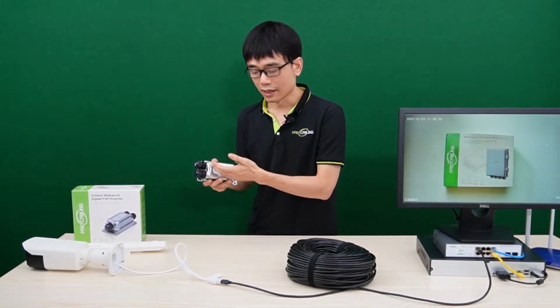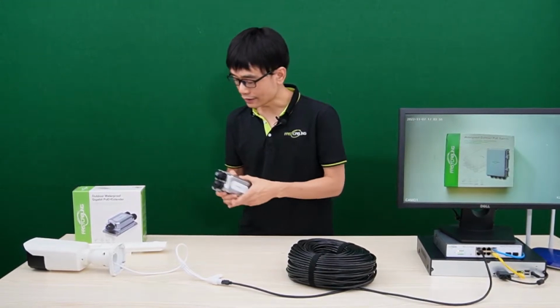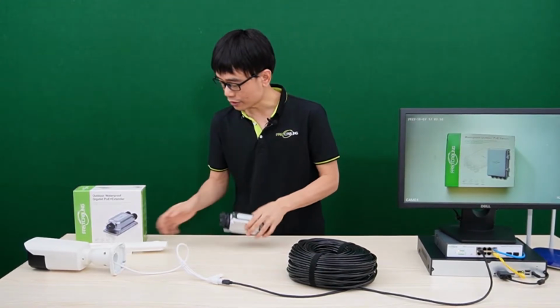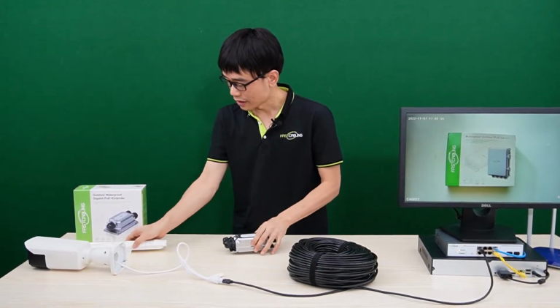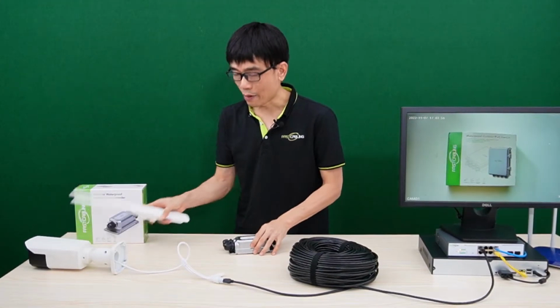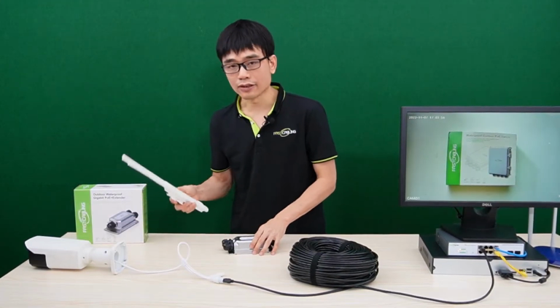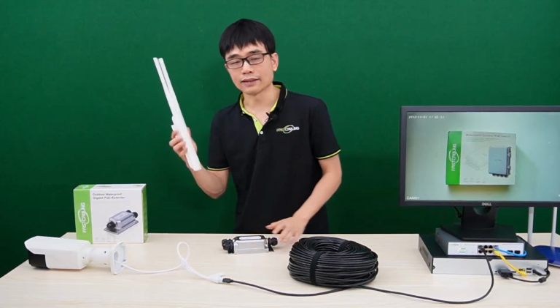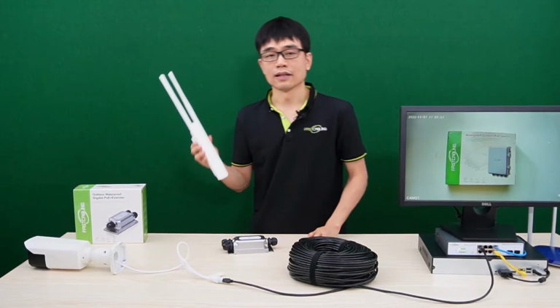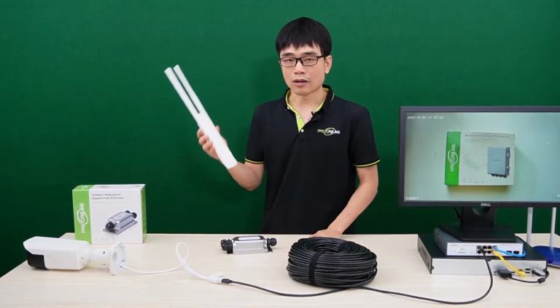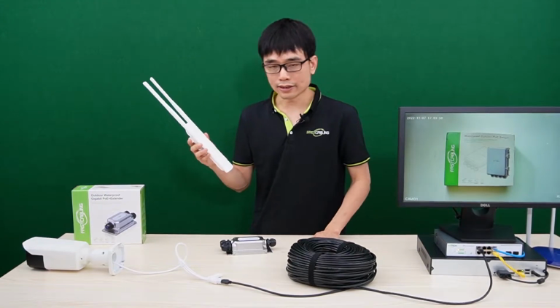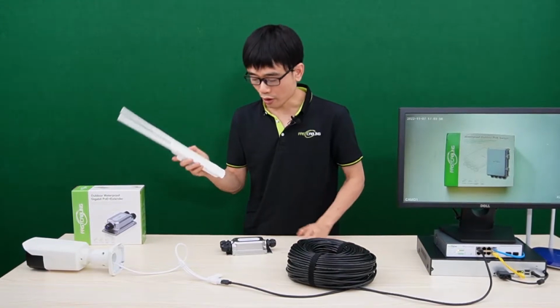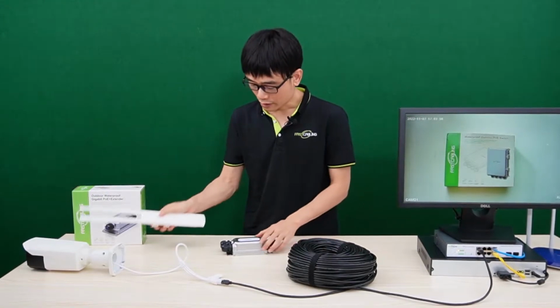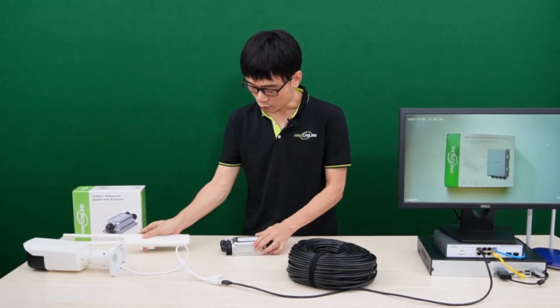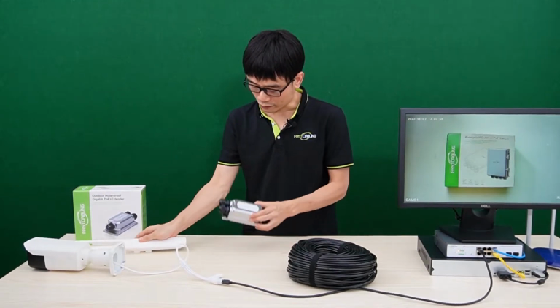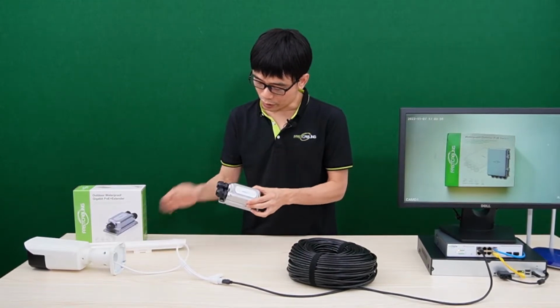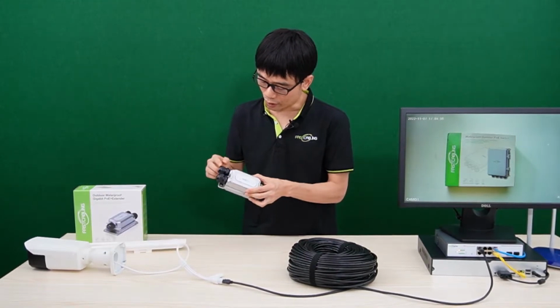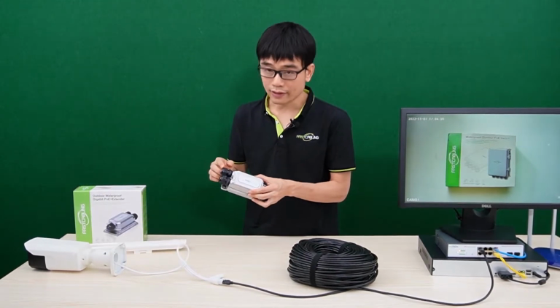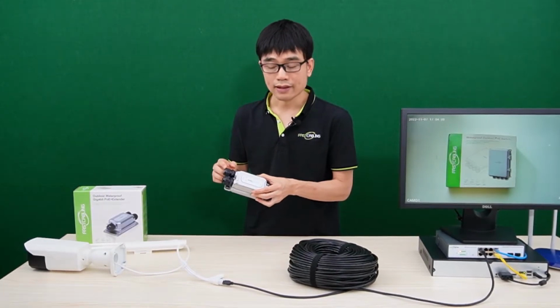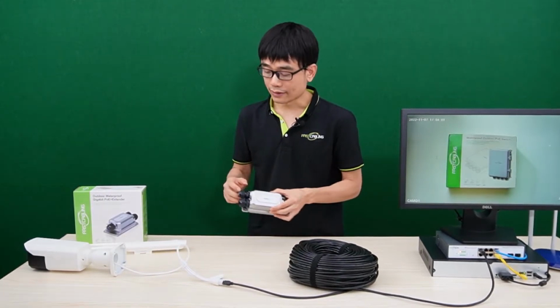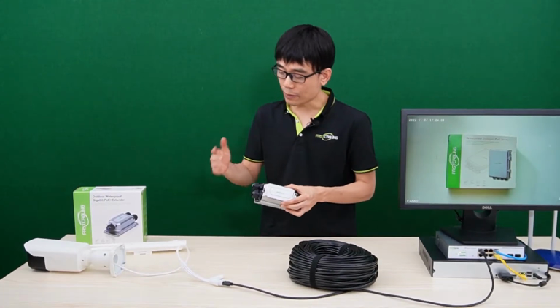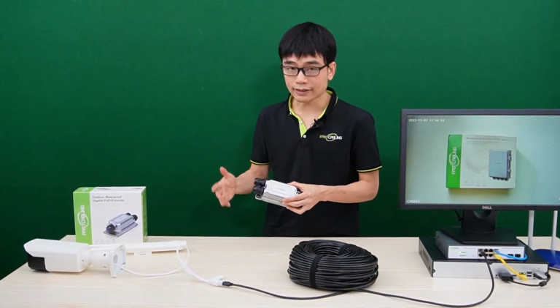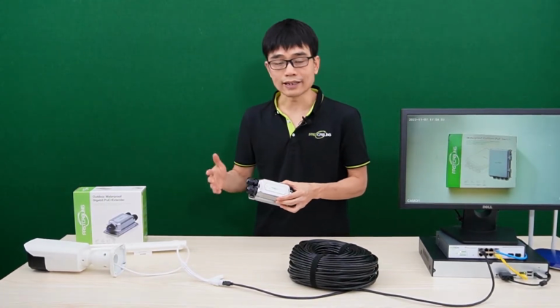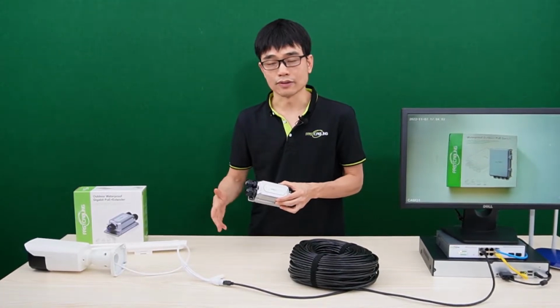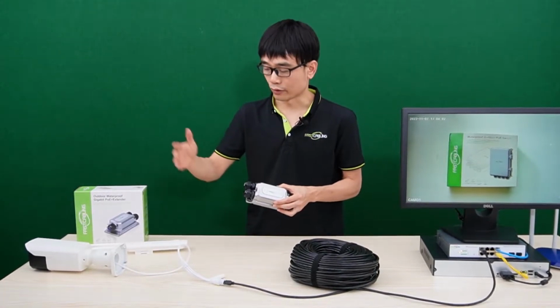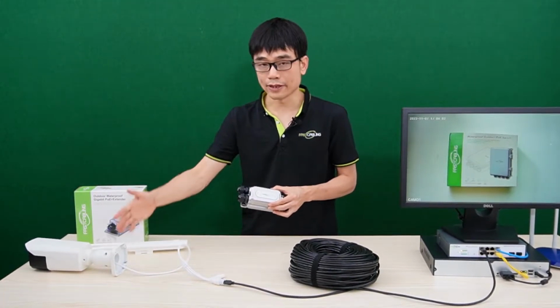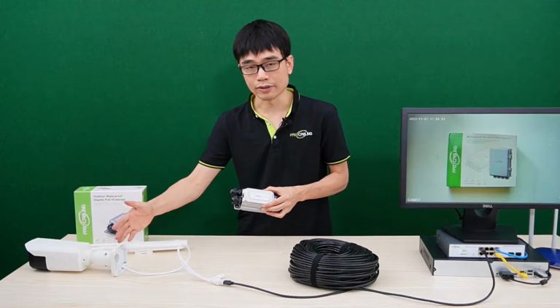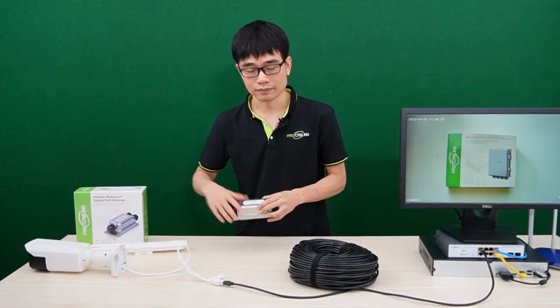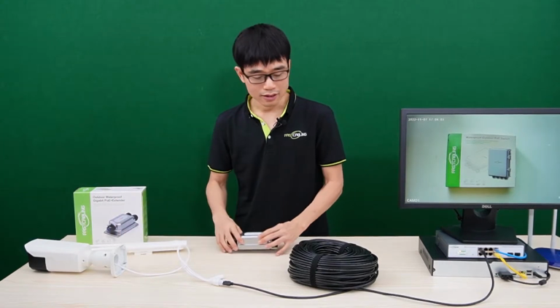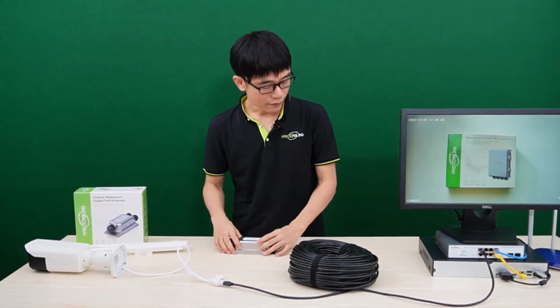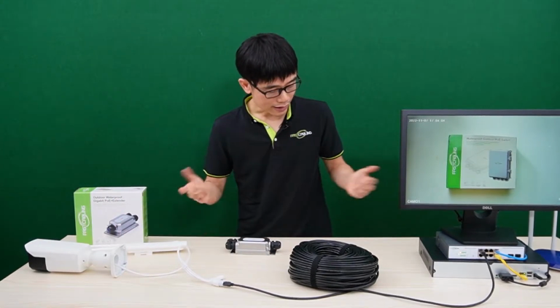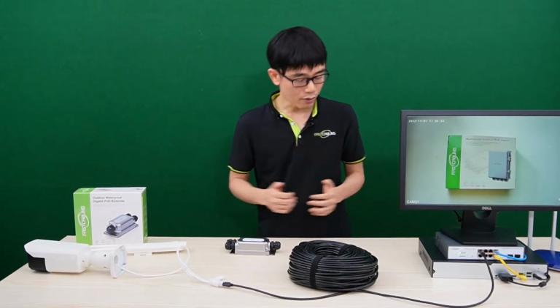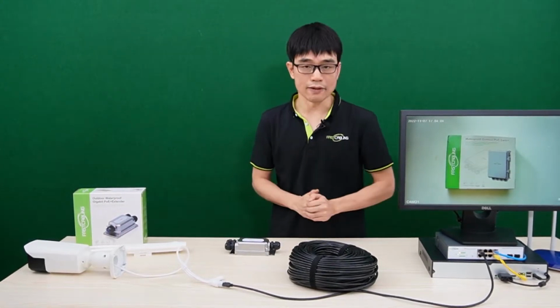In this video, I would like to add the outdoor access point to one of the PoE ports and still maintain the connection for the IP camera. First, let's see what we have.